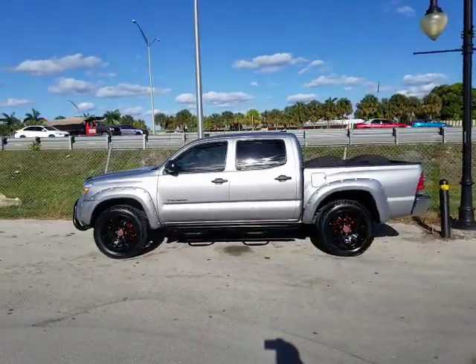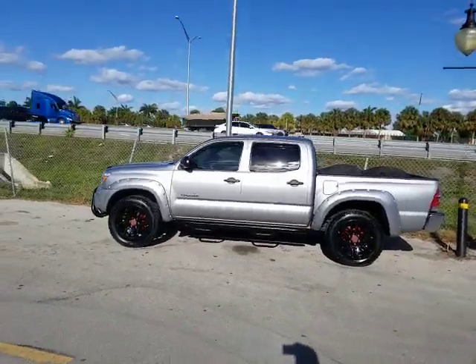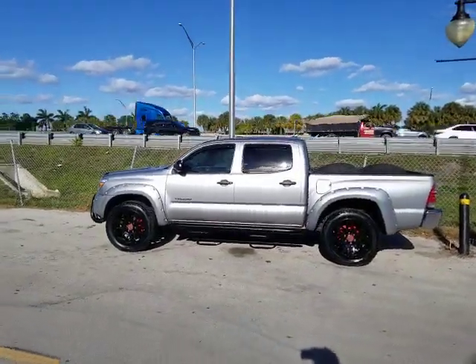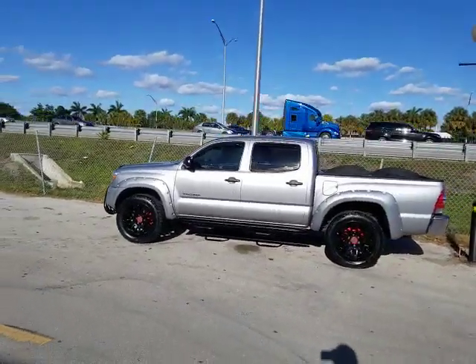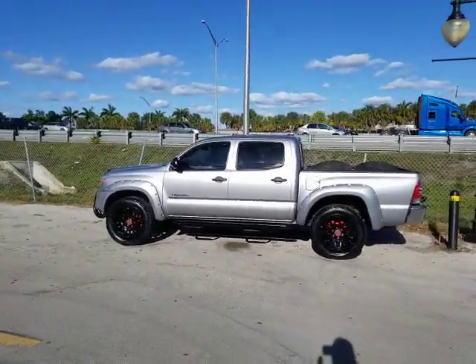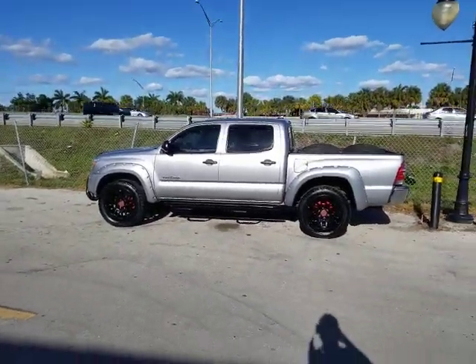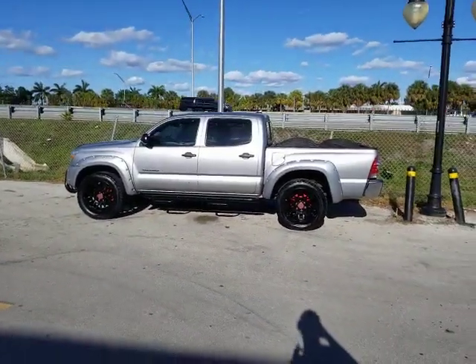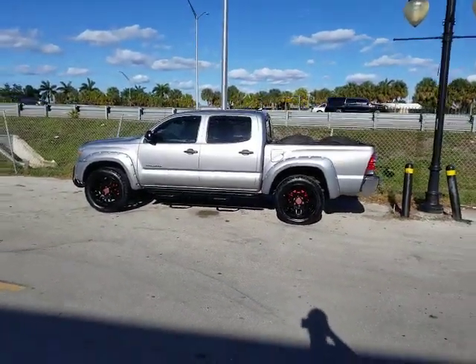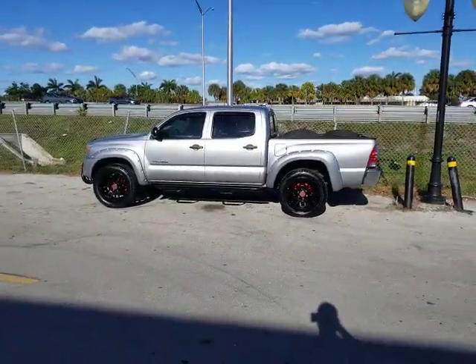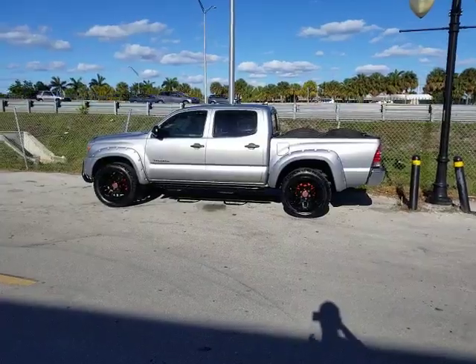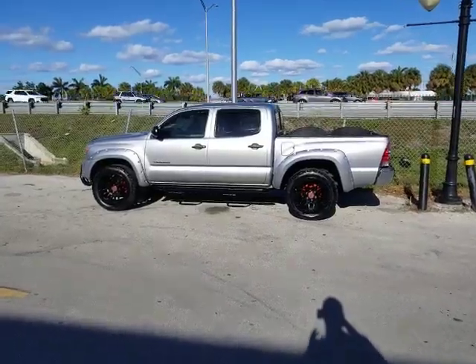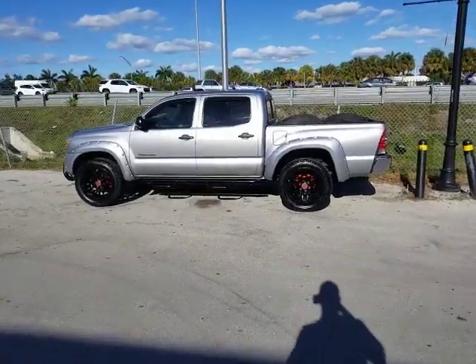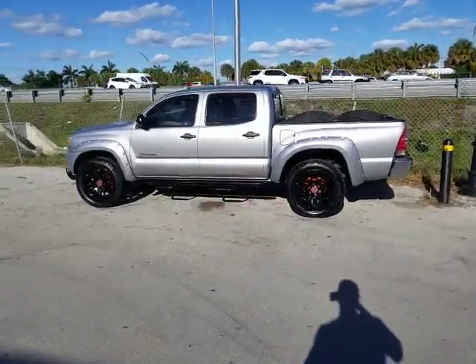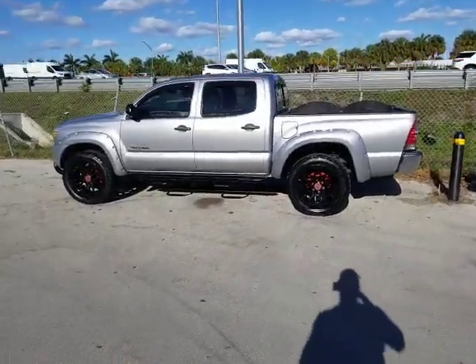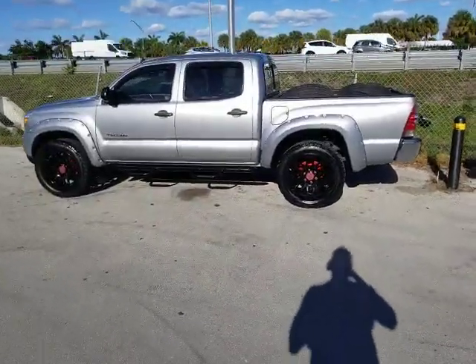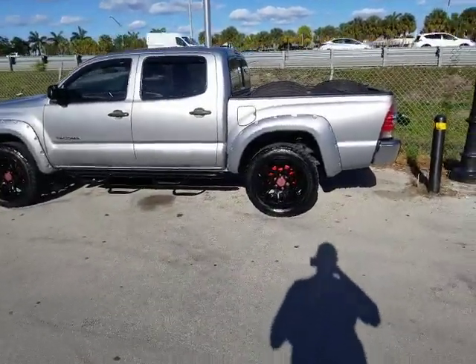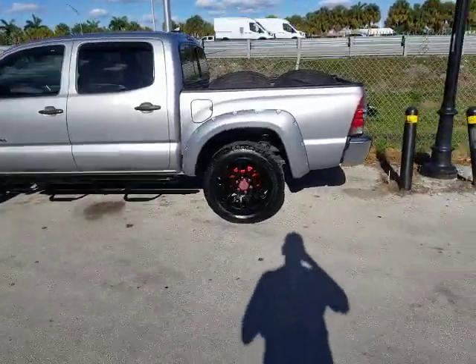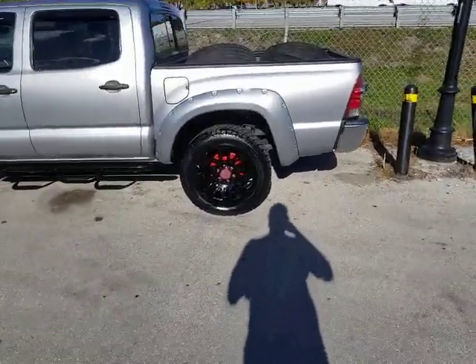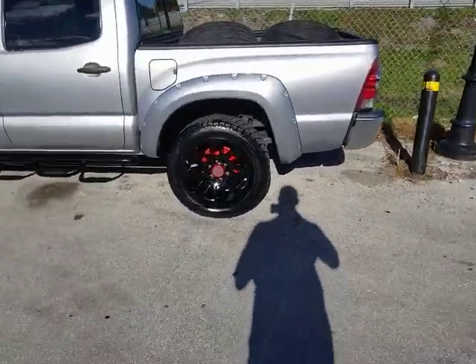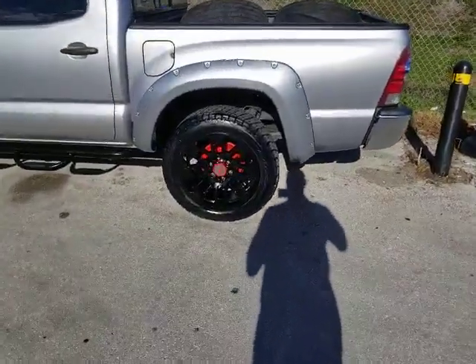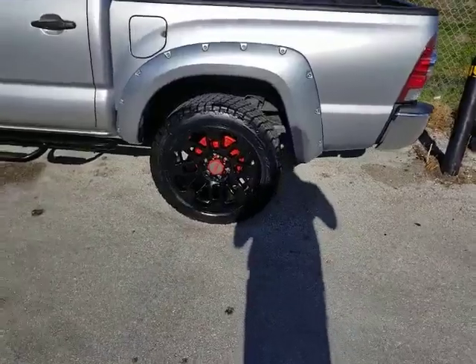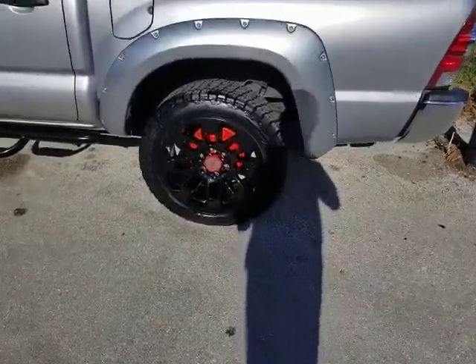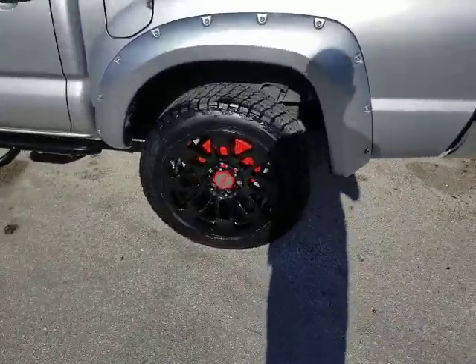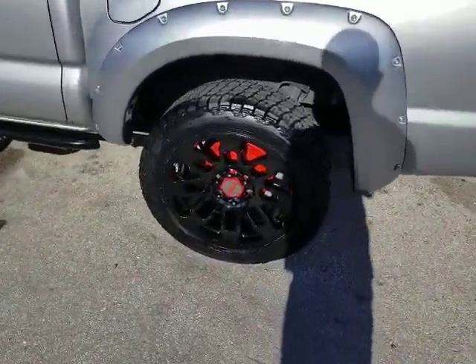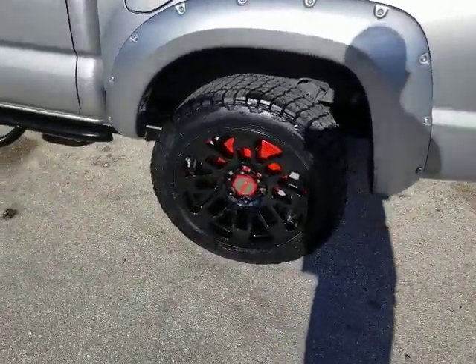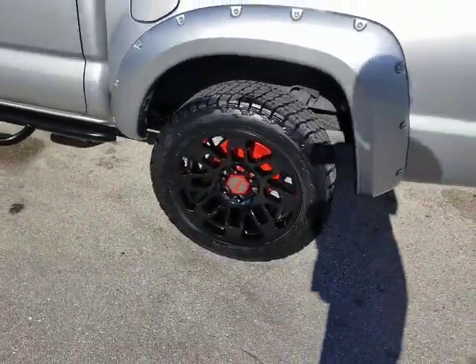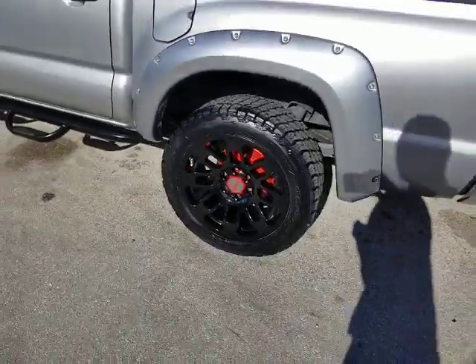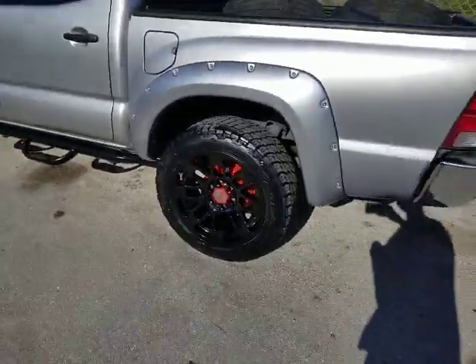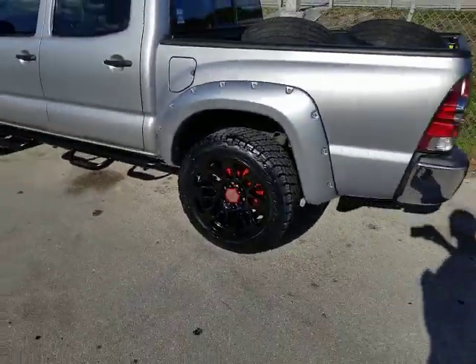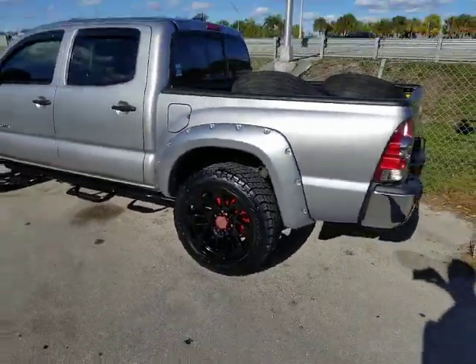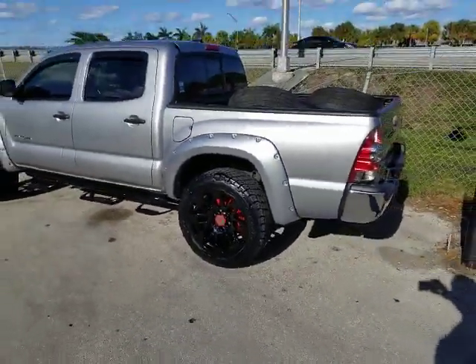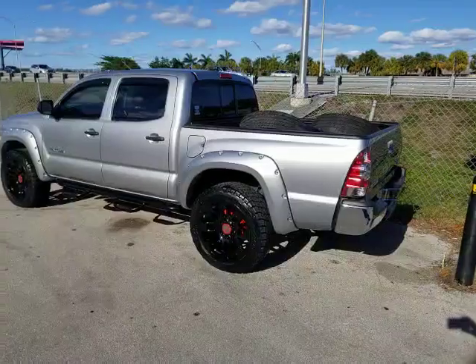Of course it looks like it was made for the Toyota because it was made for the Tundra, not the Tacoma. But it really looks nice. You can see it has the painted calipers to go with the TRD sticker.